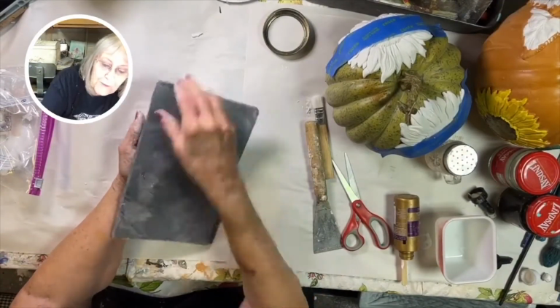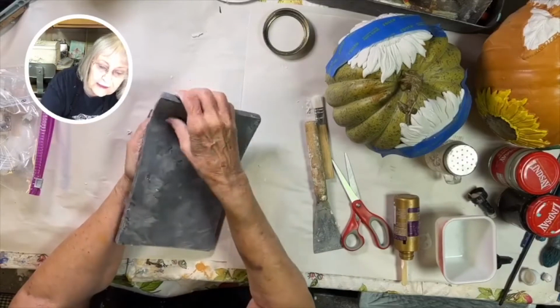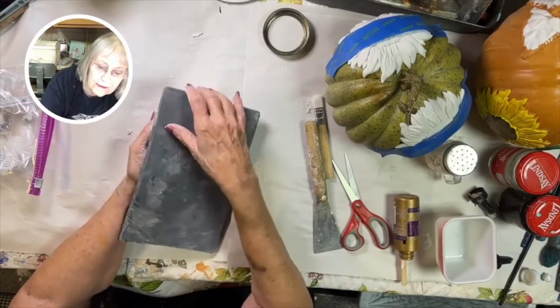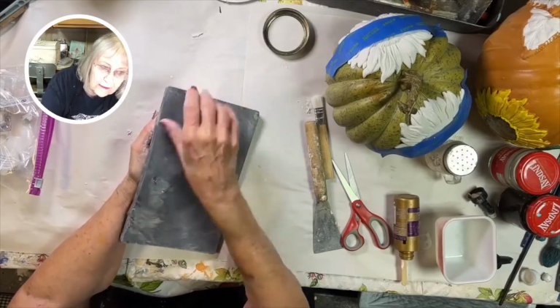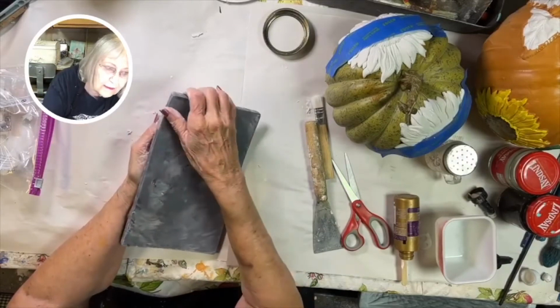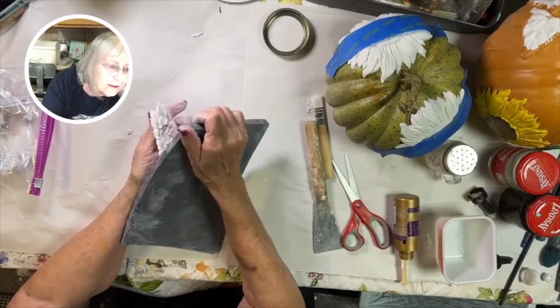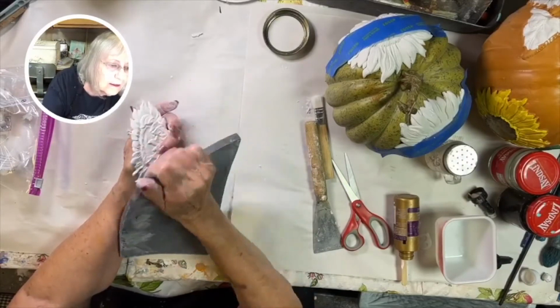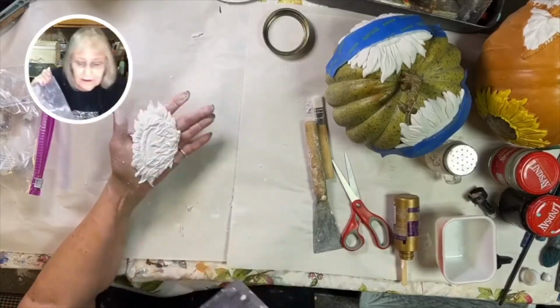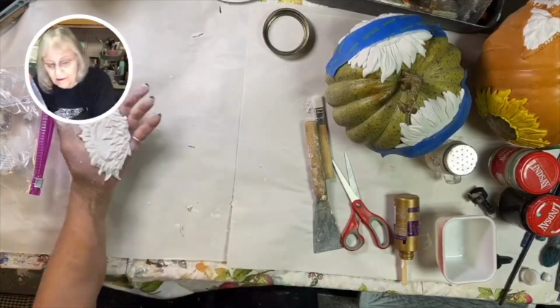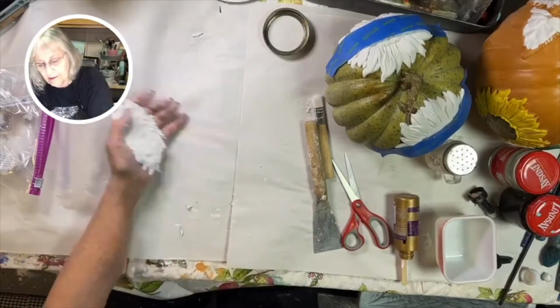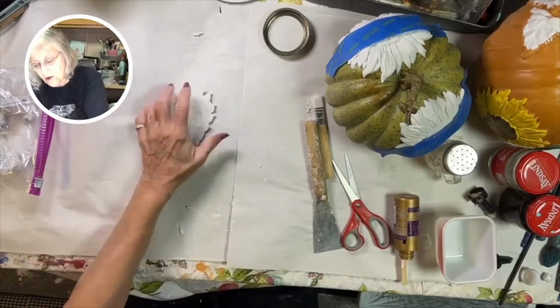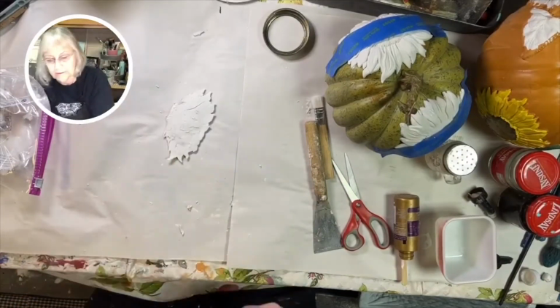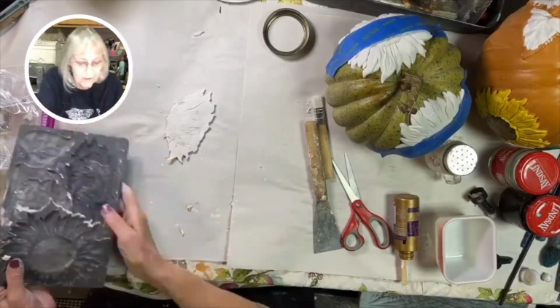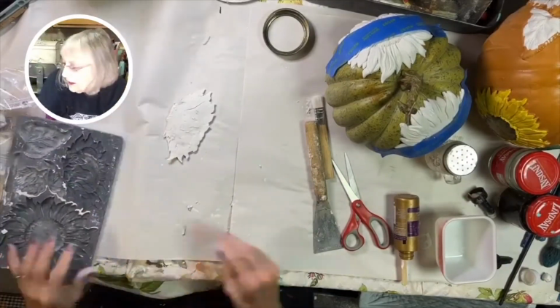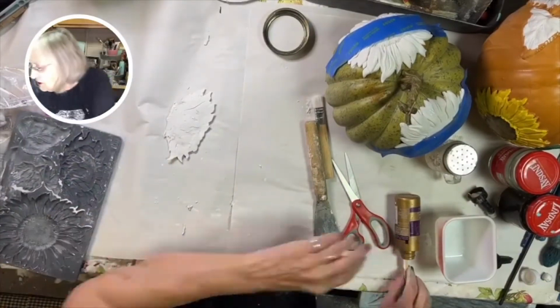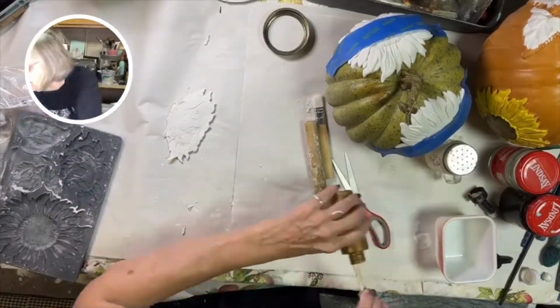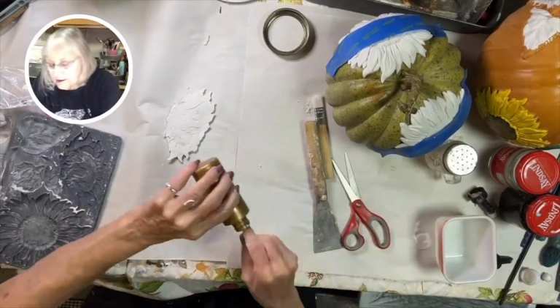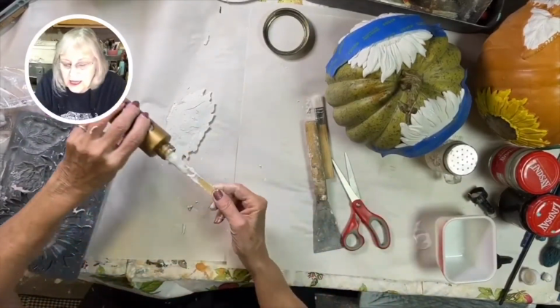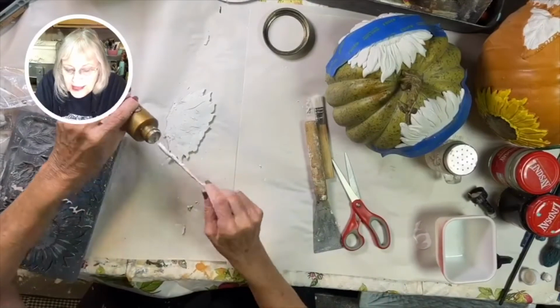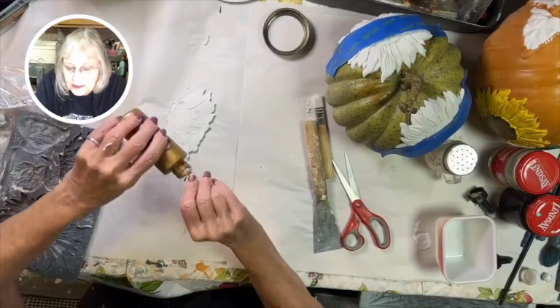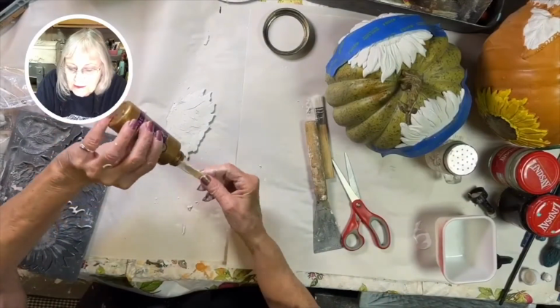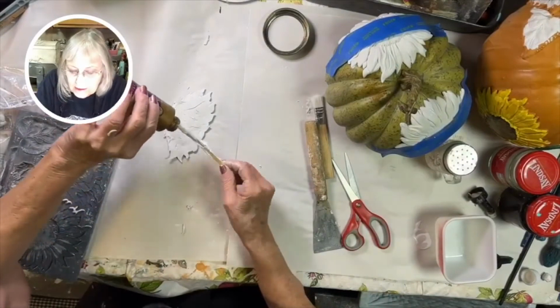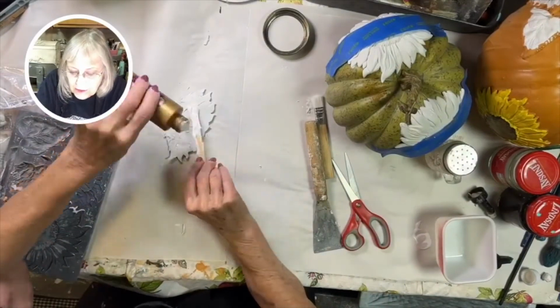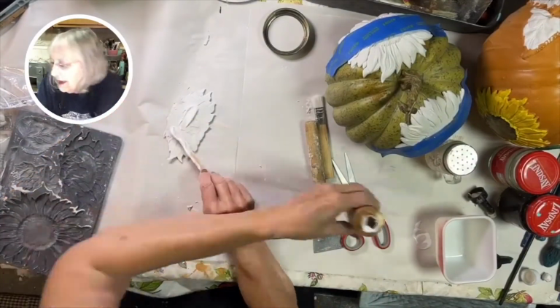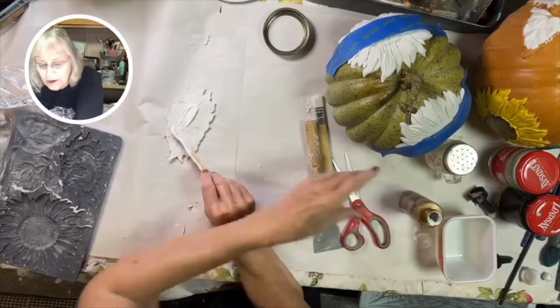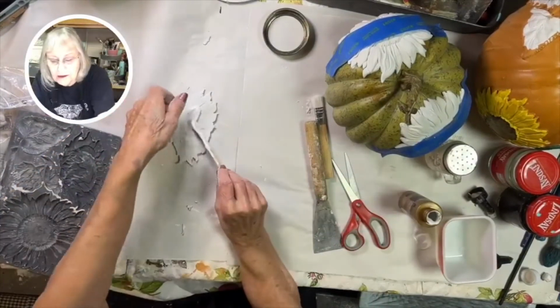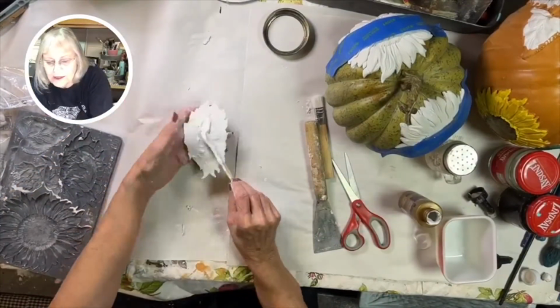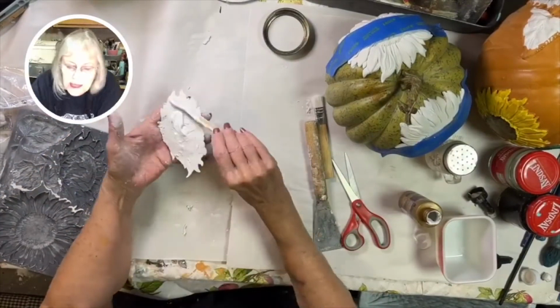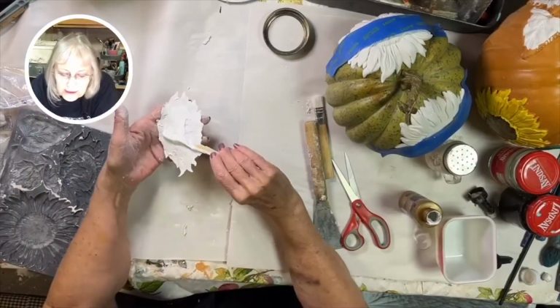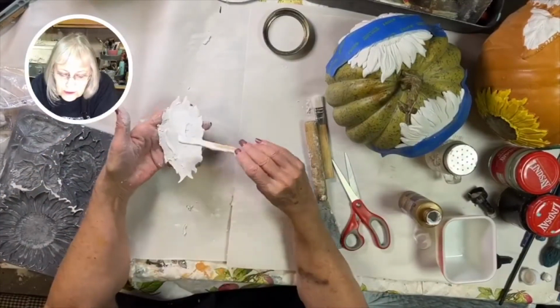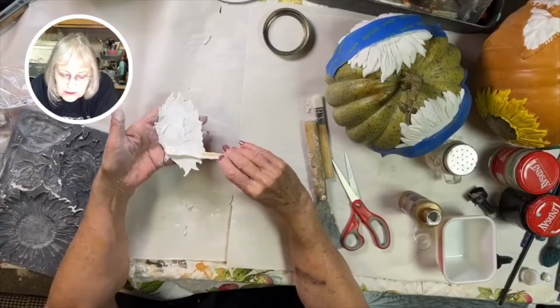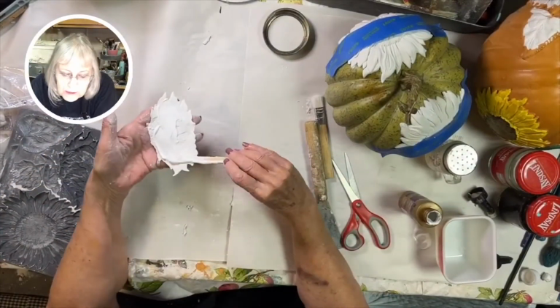Then you want to turn it over — same process. It'll come out easily if you use the cornstarch. You can also use baby powder if you don't have cornstarch.